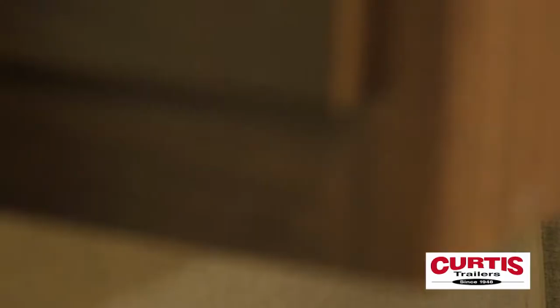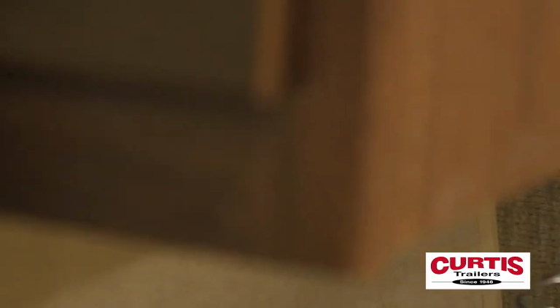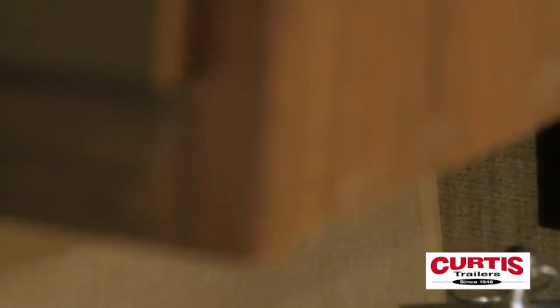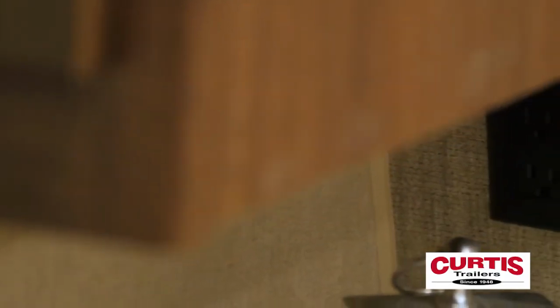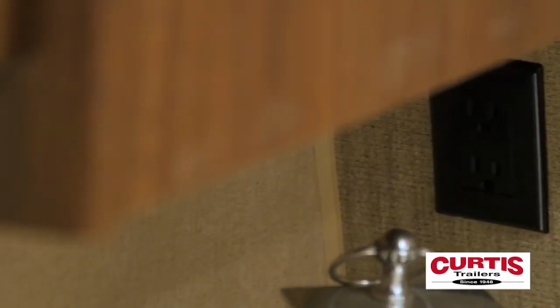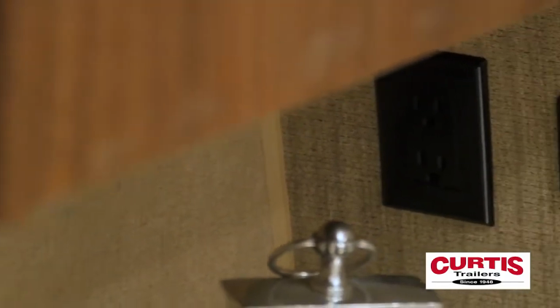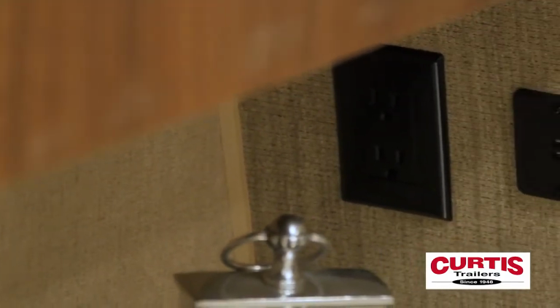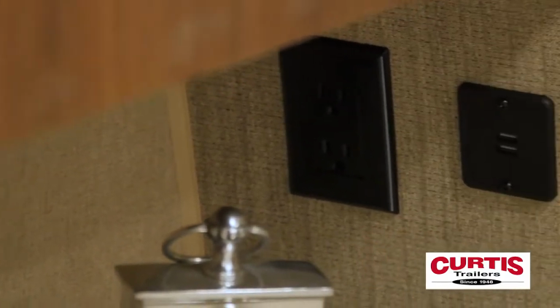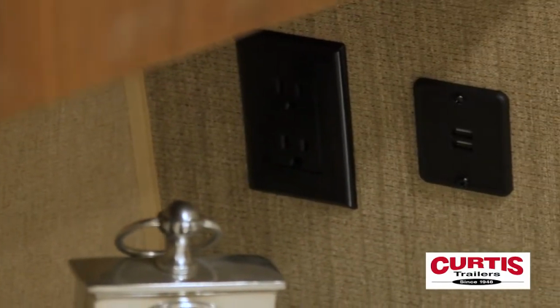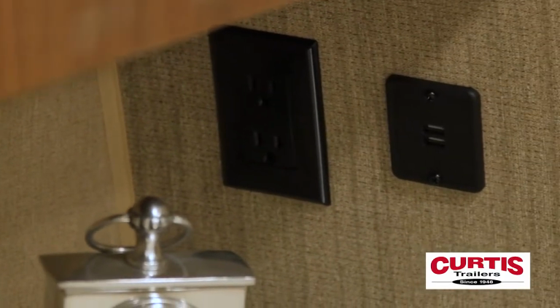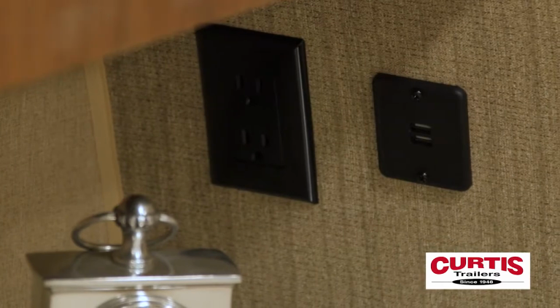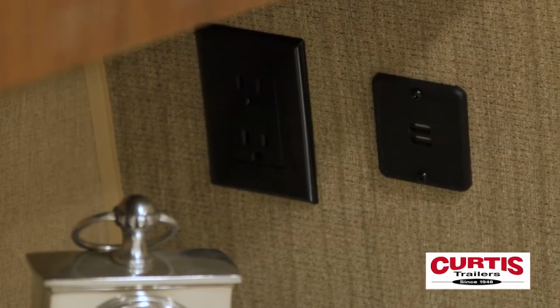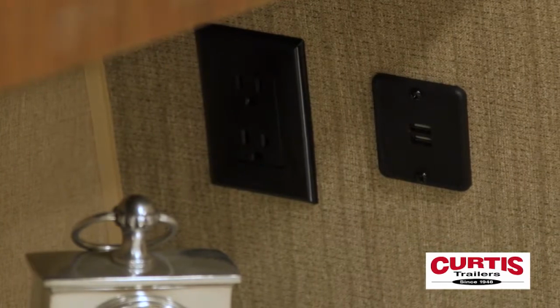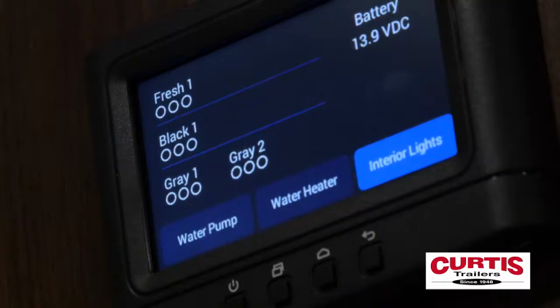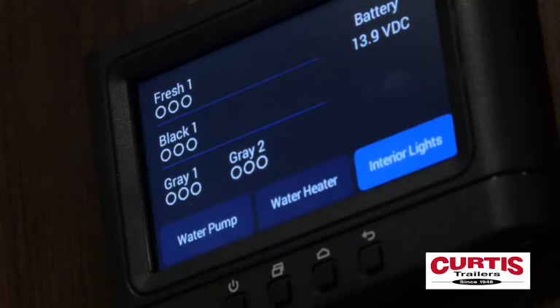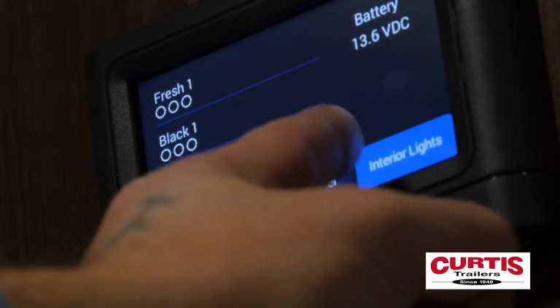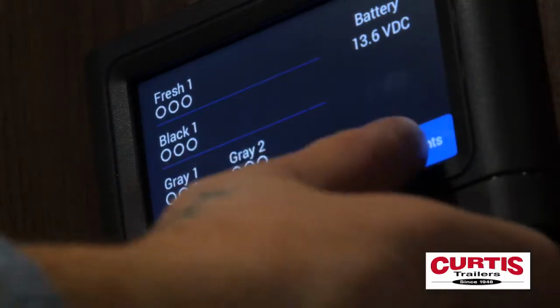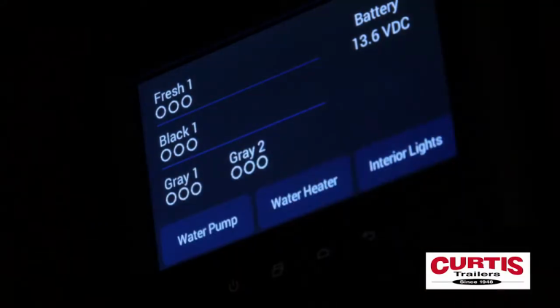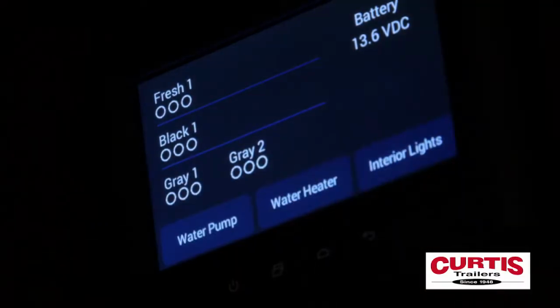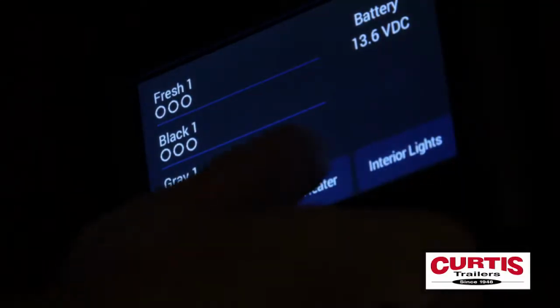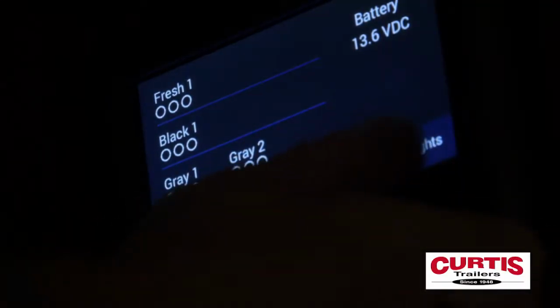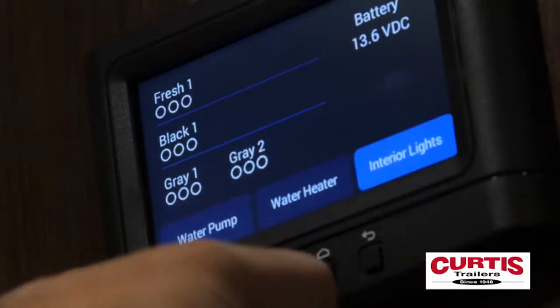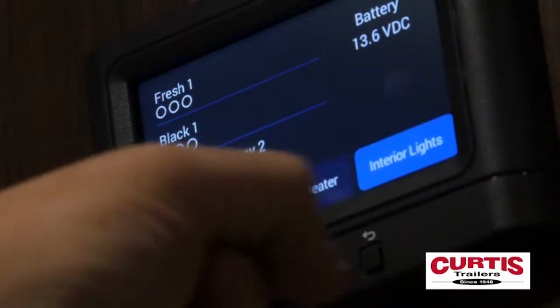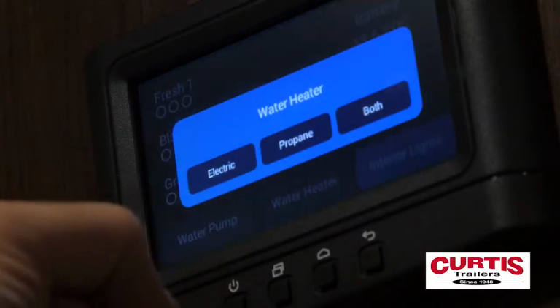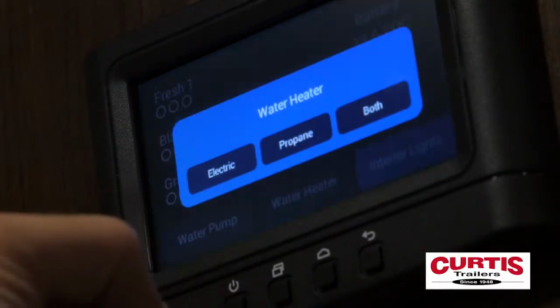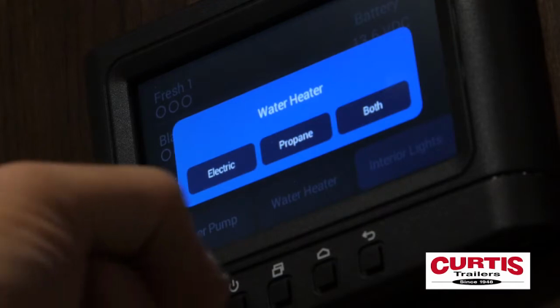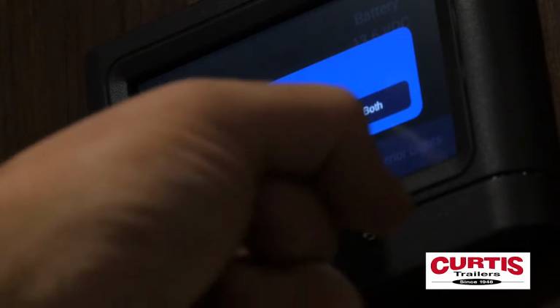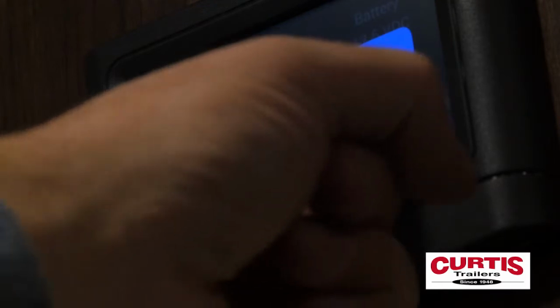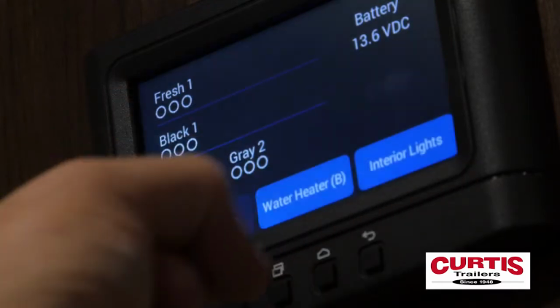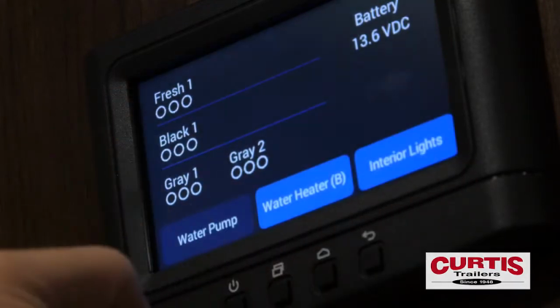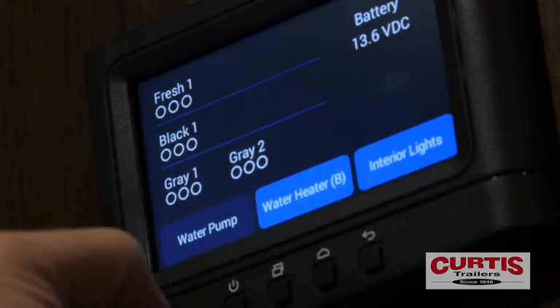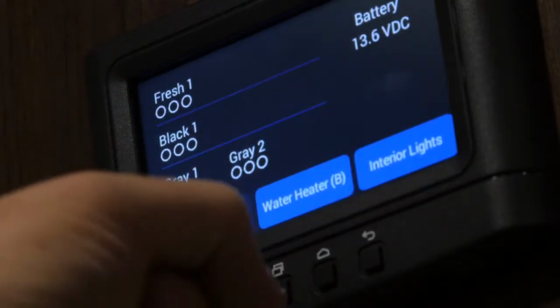Let your mobile devices recharge on the integrated USB or 12-volt outlets, where you control all electrical features from the in-command system, including the whole coach LED lighting and utilities such as your water heater.